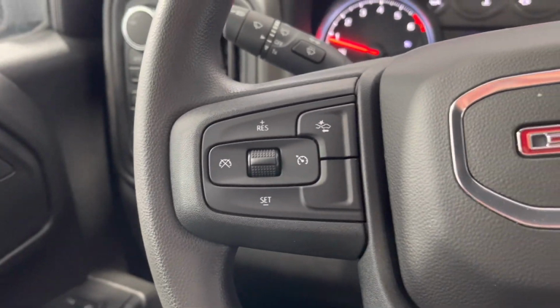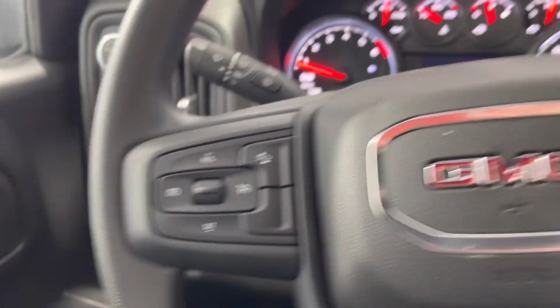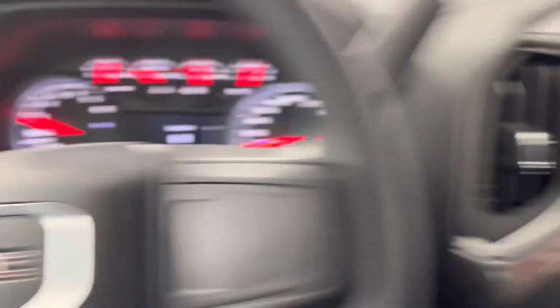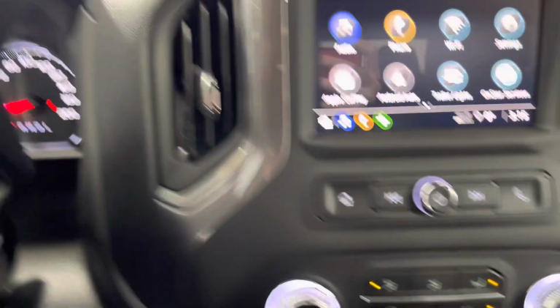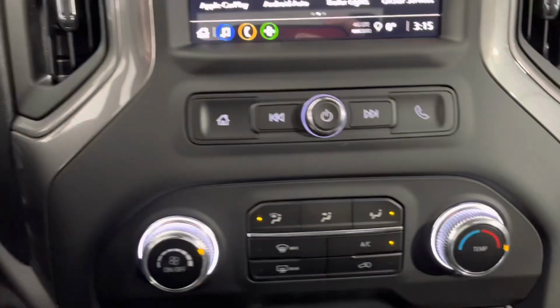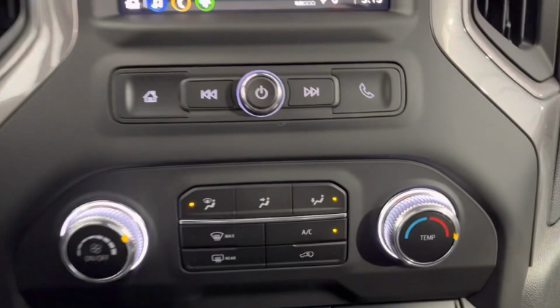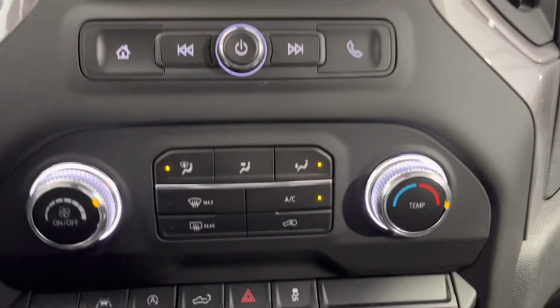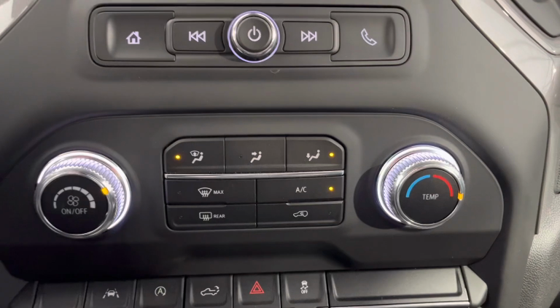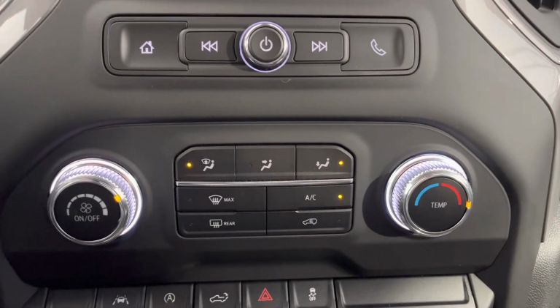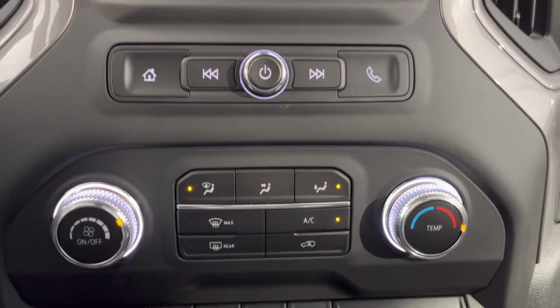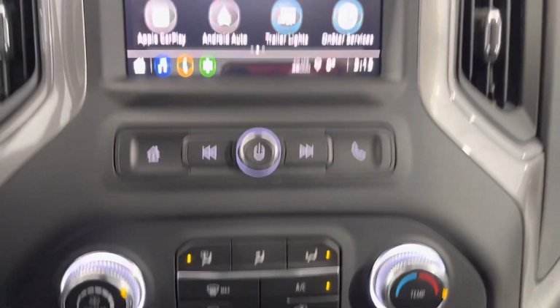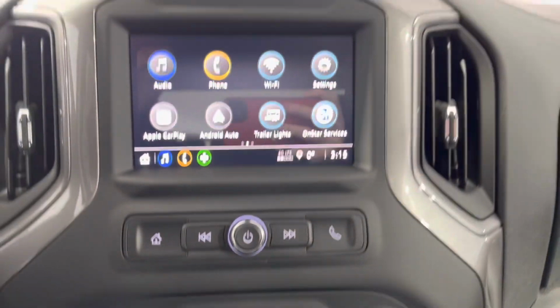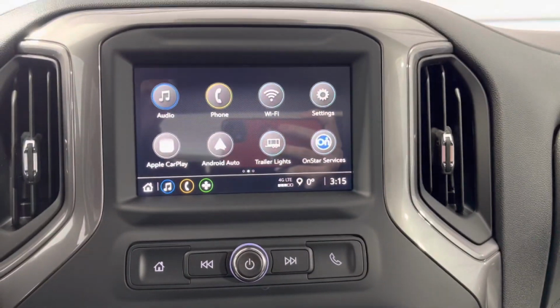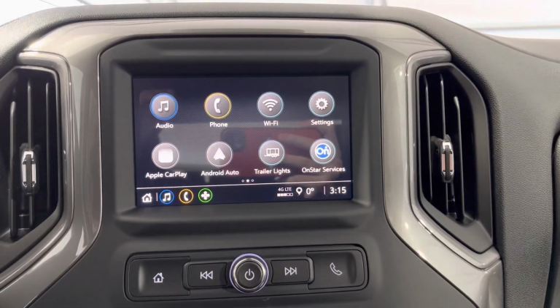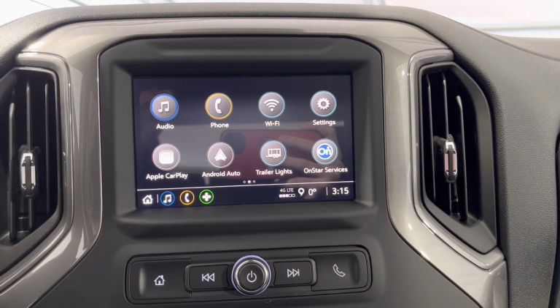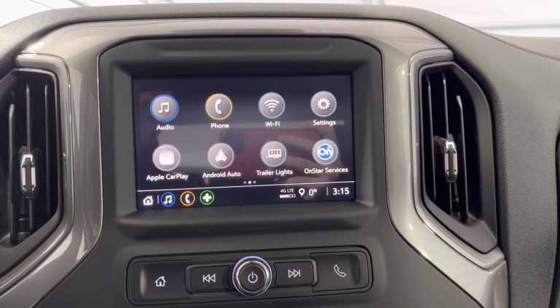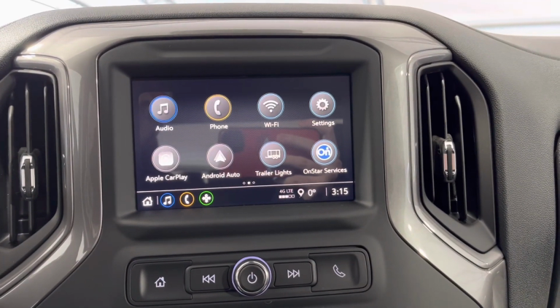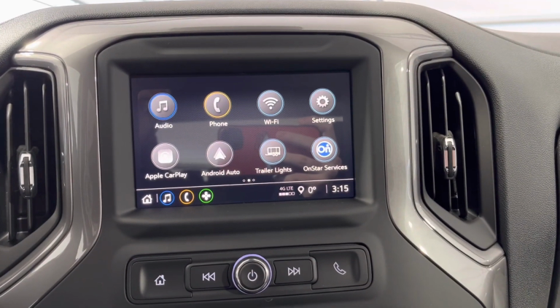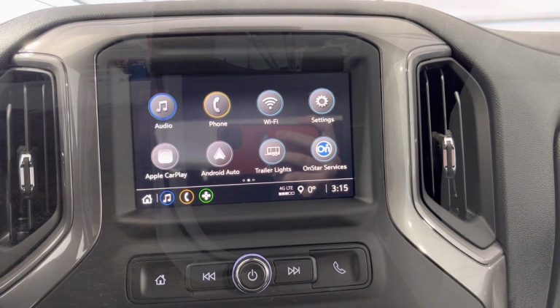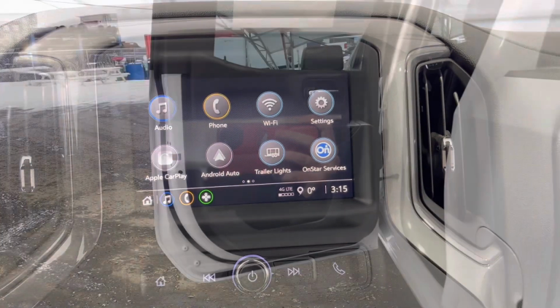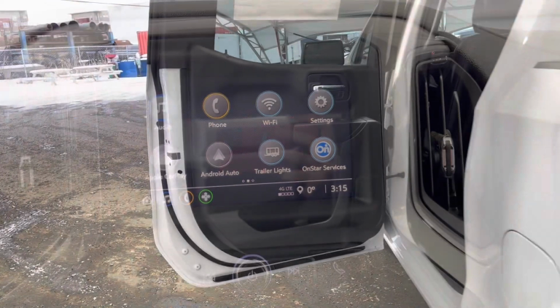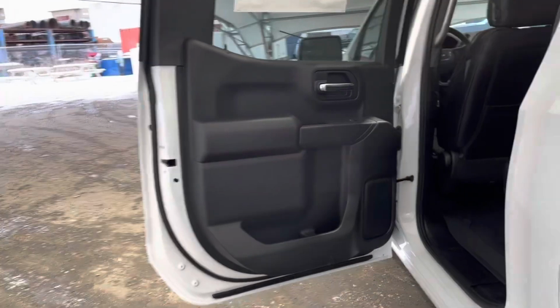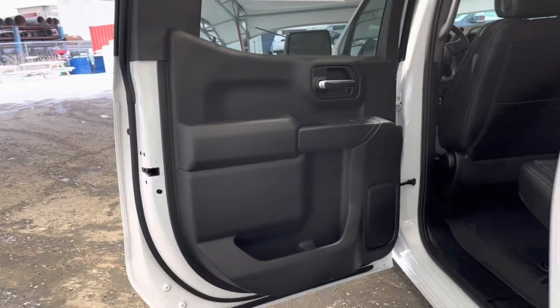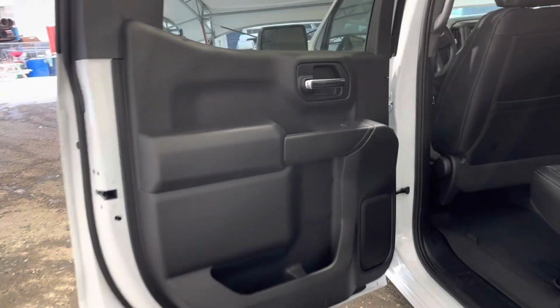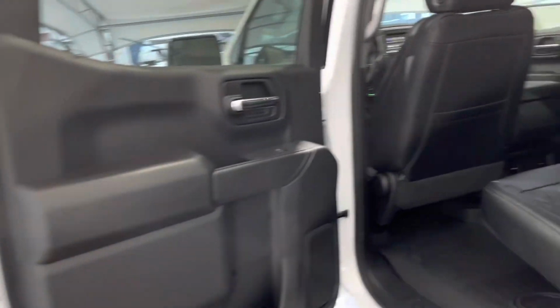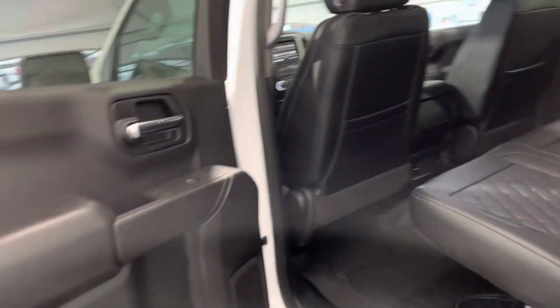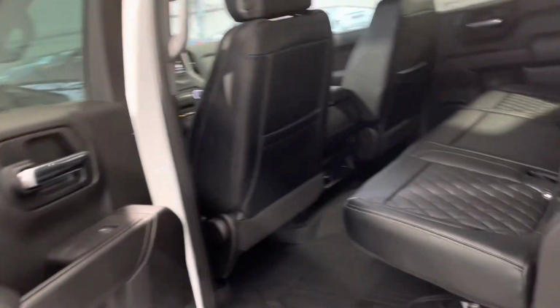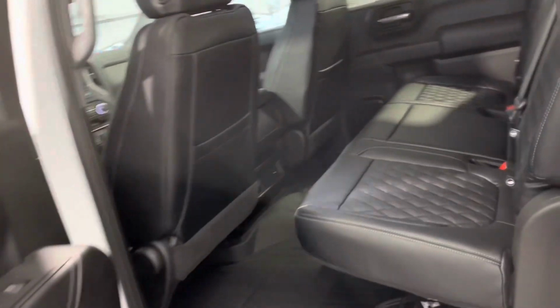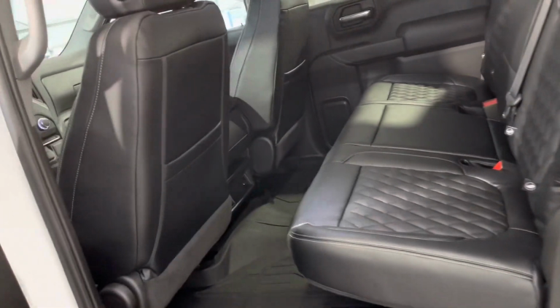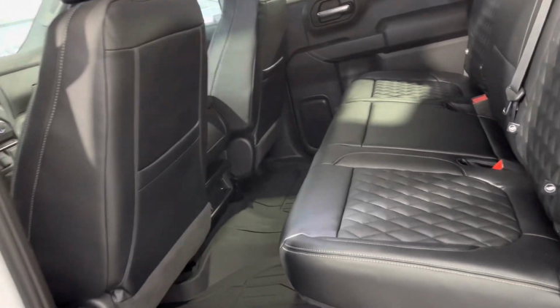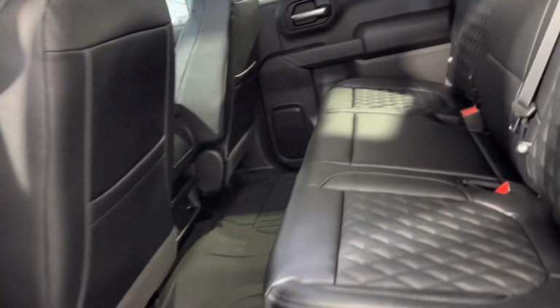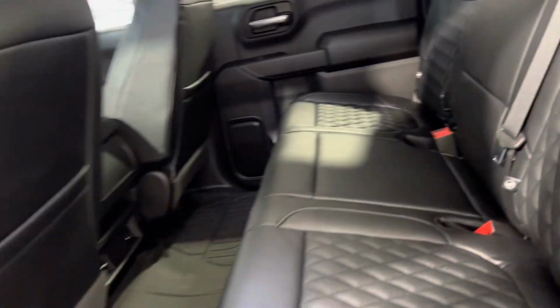Down in the middle you can see our climate controls, and right above it is our touch screen and lane filtering assist. Moving into the rear of the vehicle, you can see spacious seating for three.